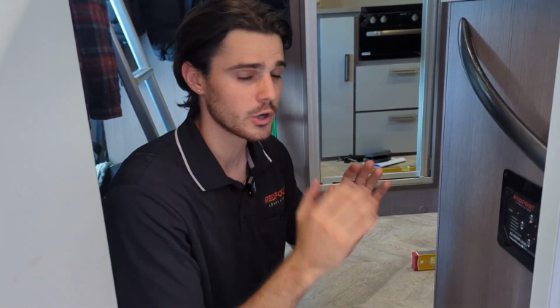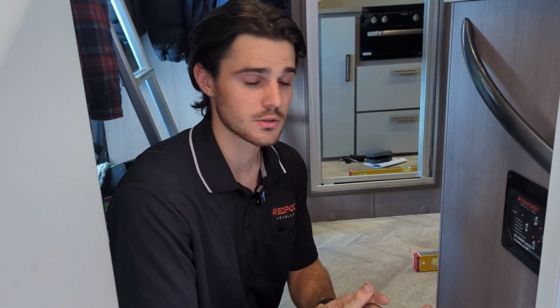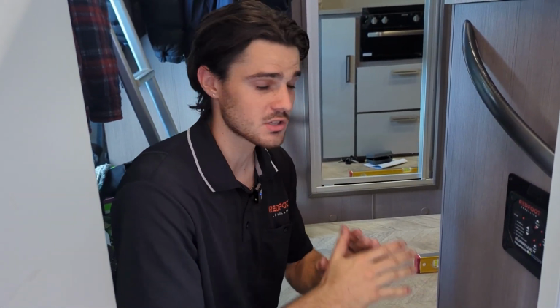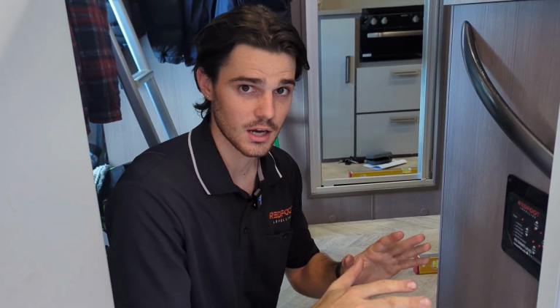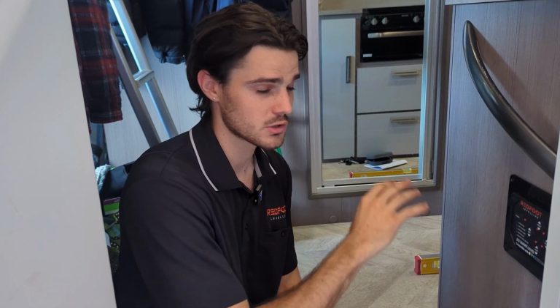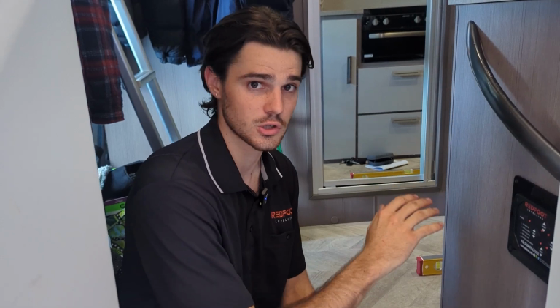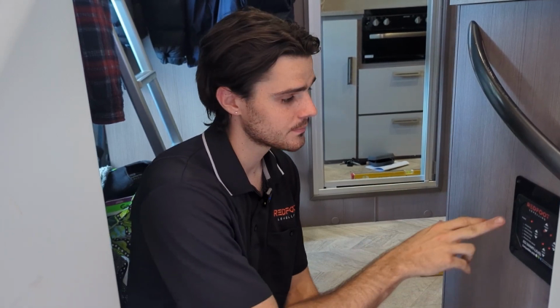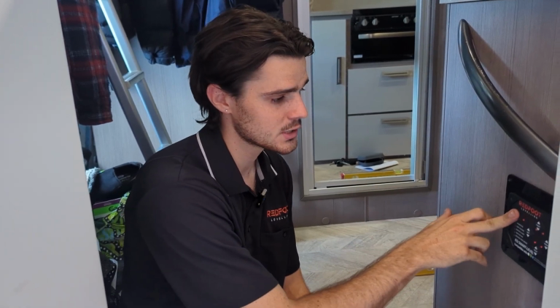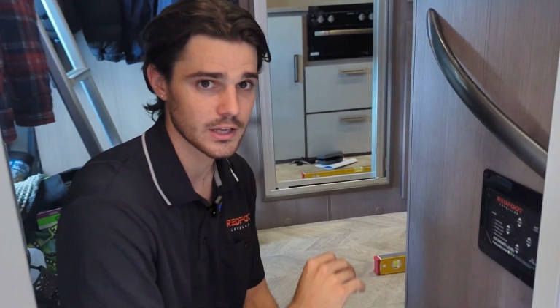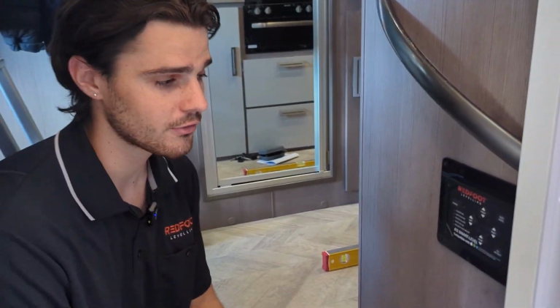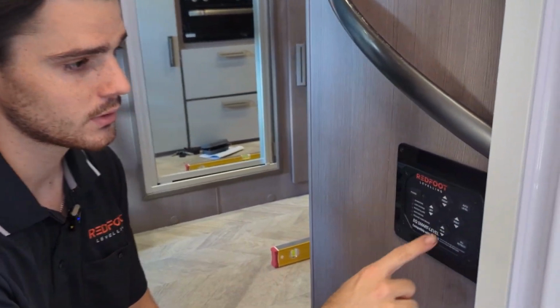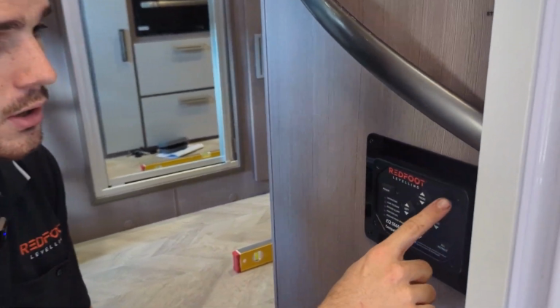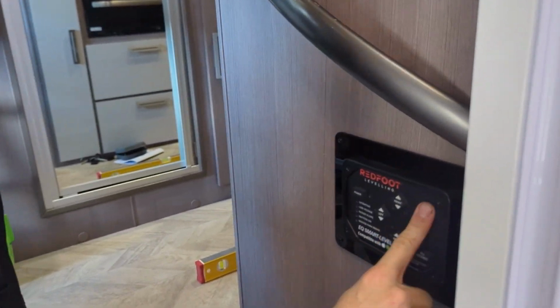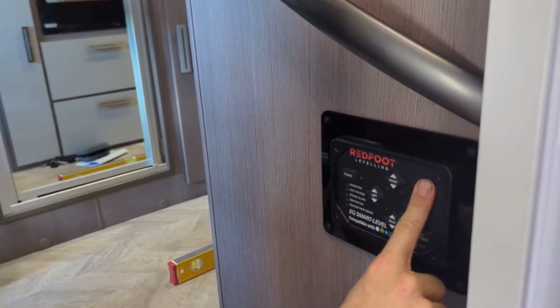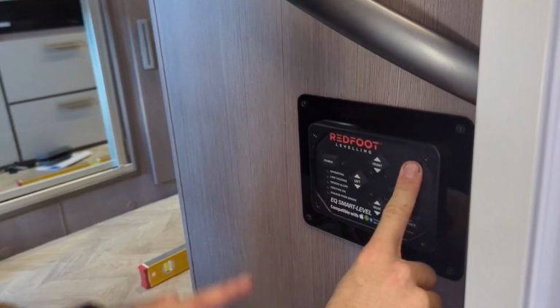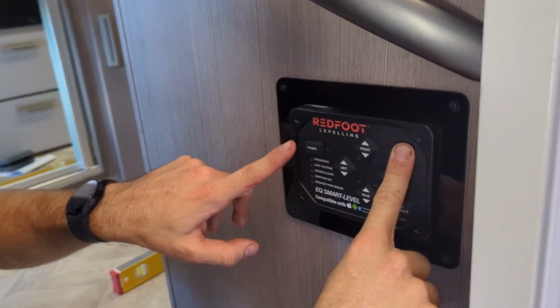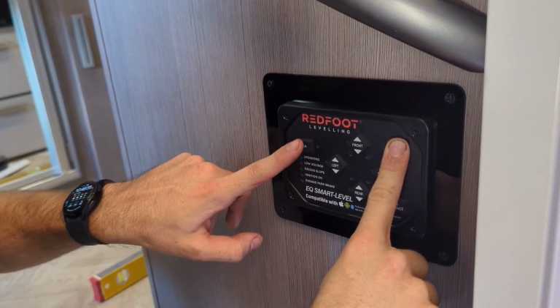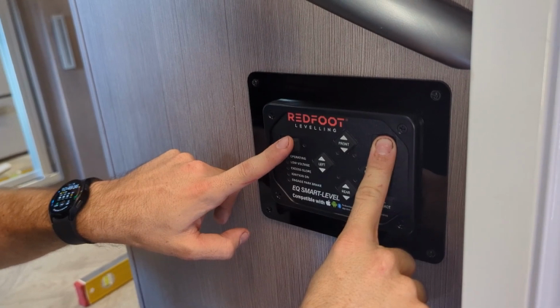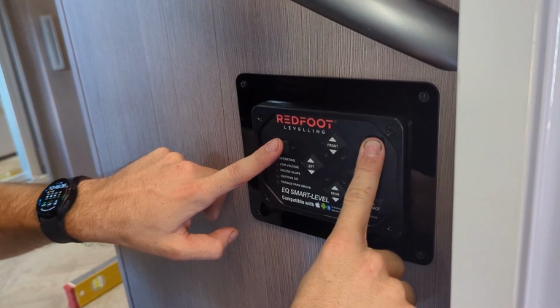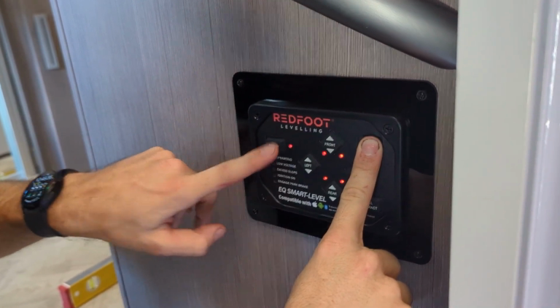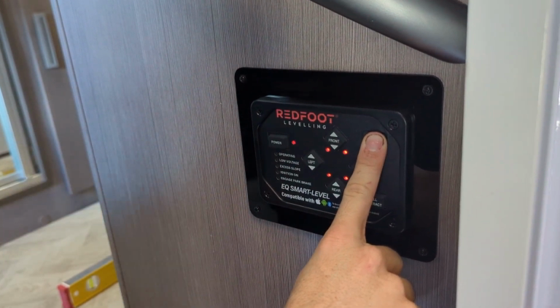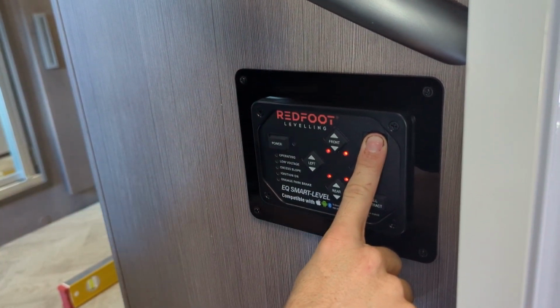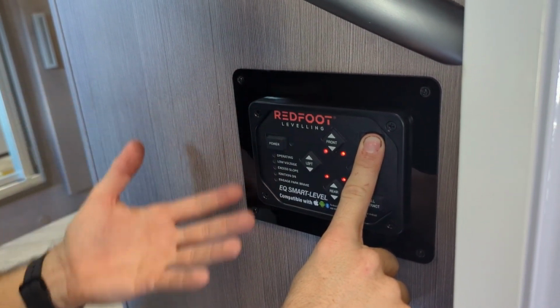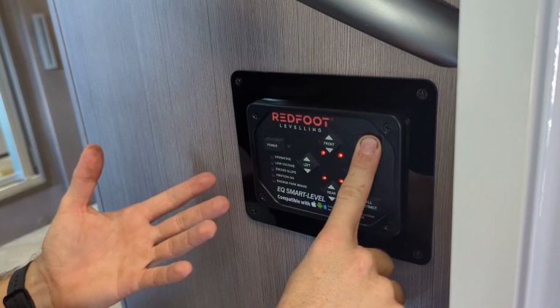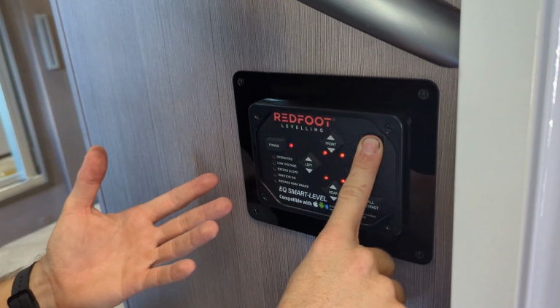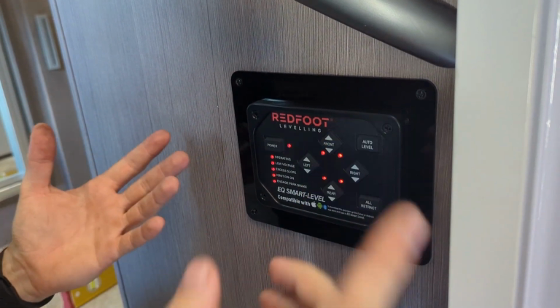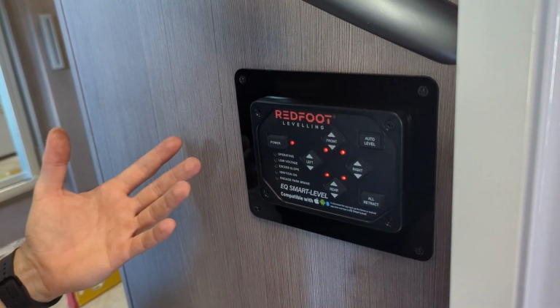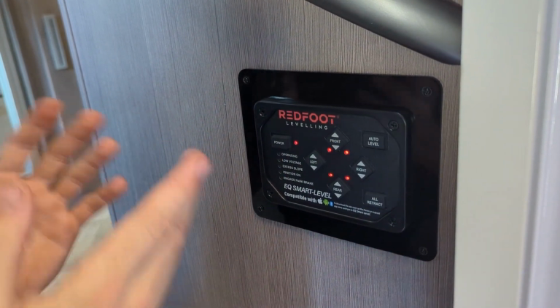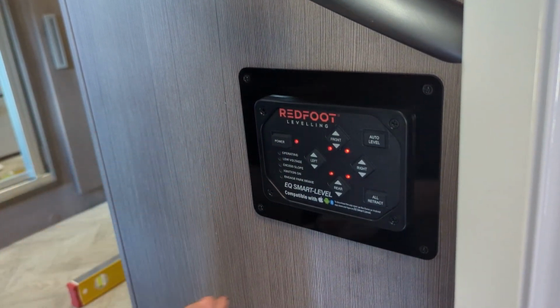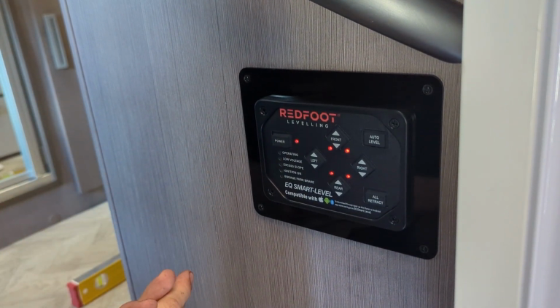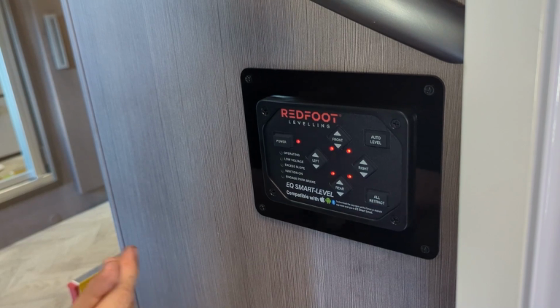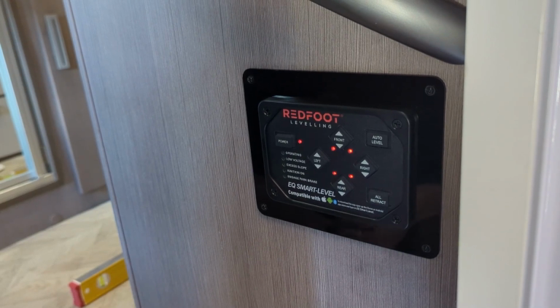To set the null to the position you want: power it off, hold the auto level button, tap the power button, let it beep a few times, and you'll hear the confirmation beep — and that's it.